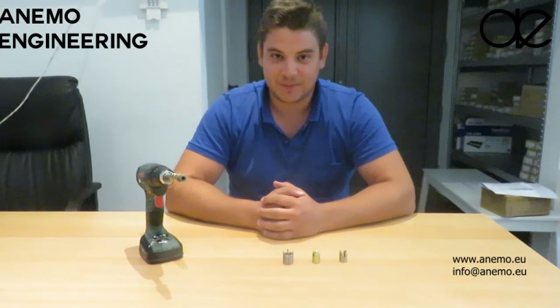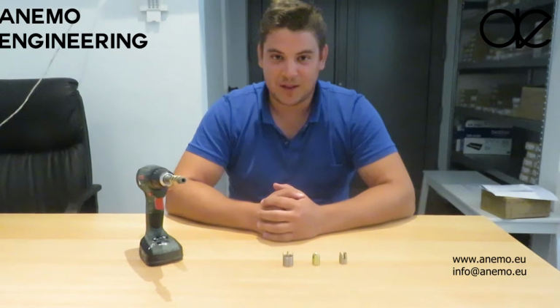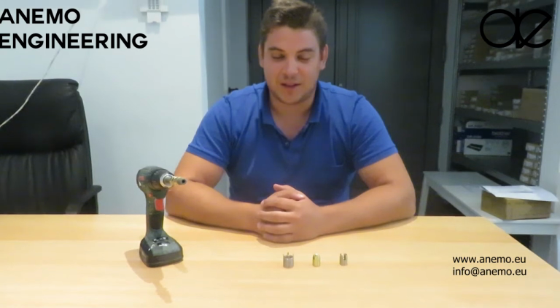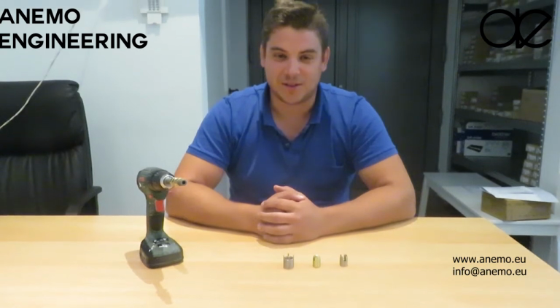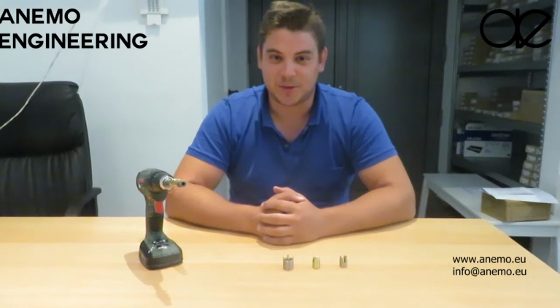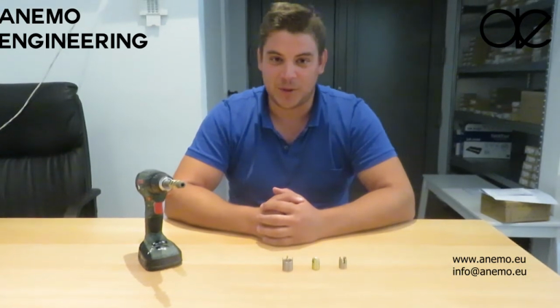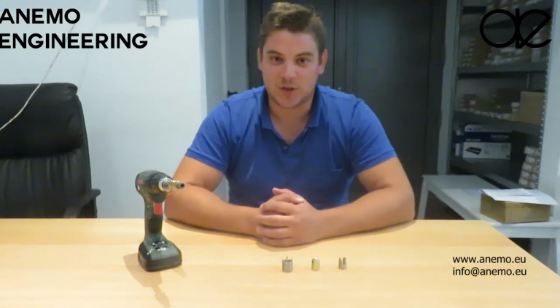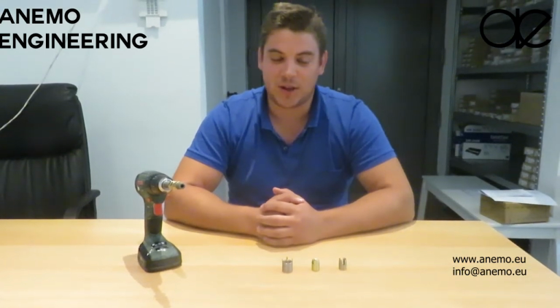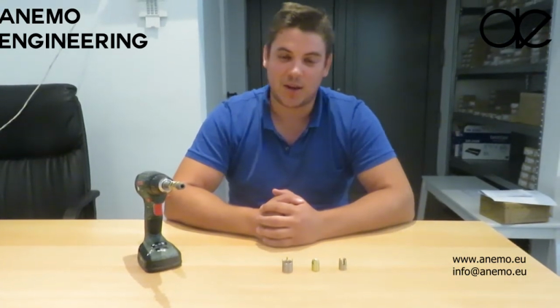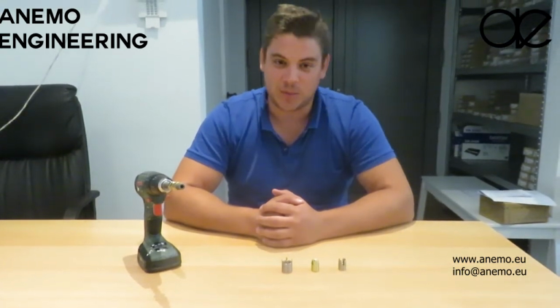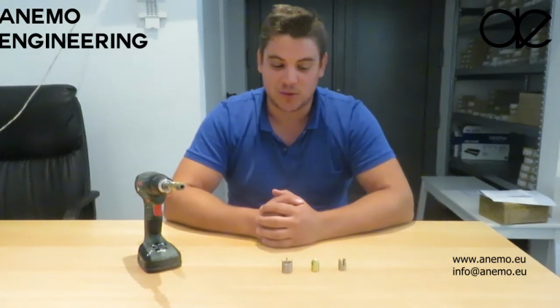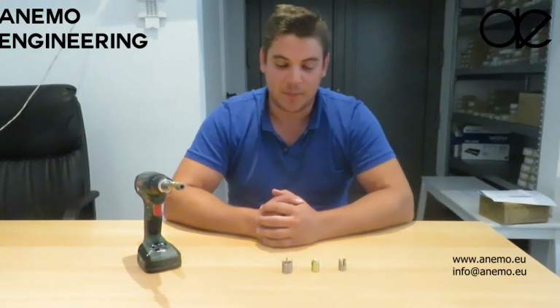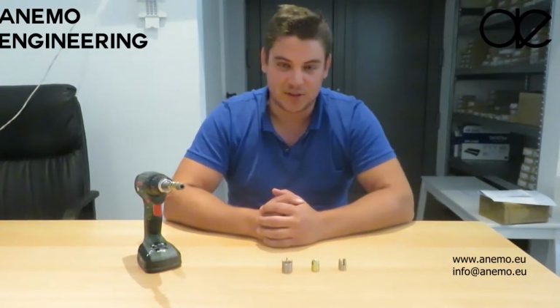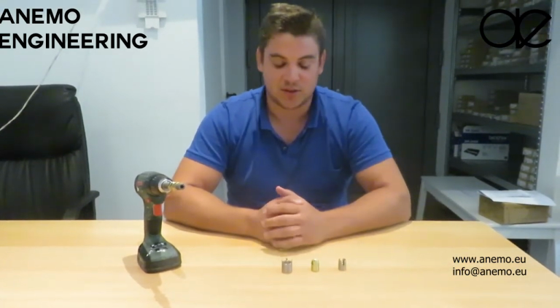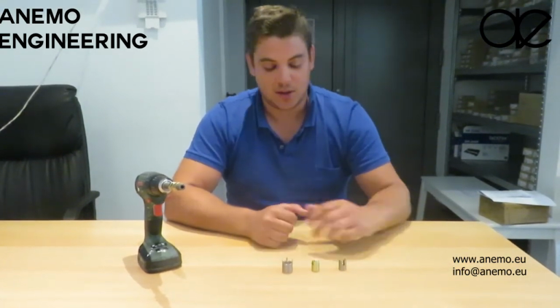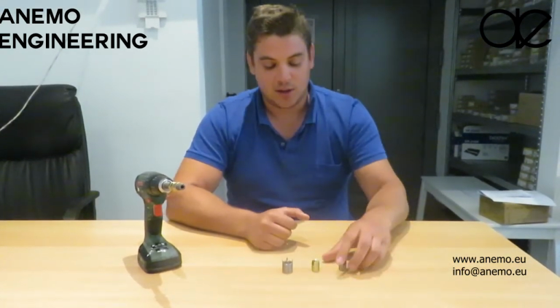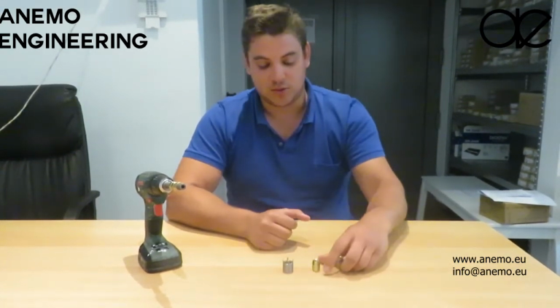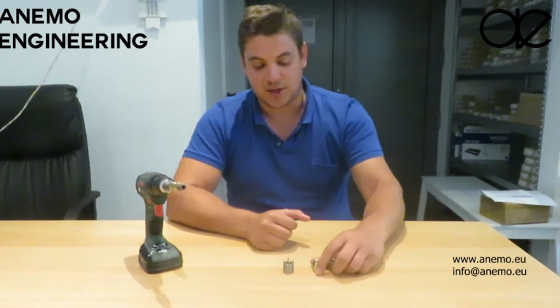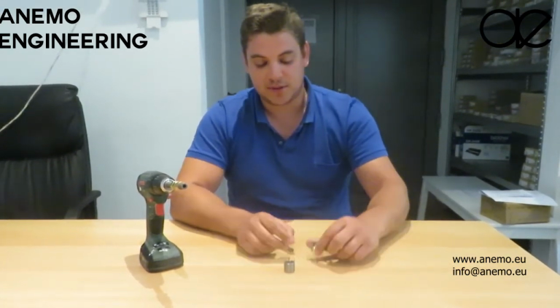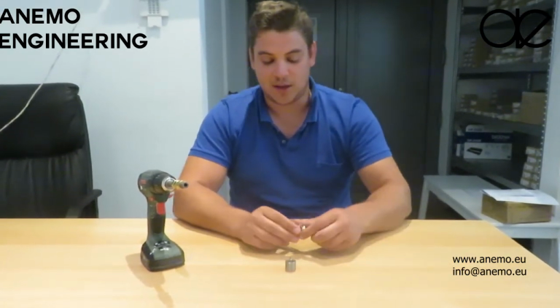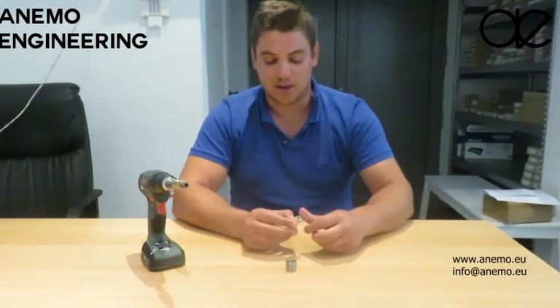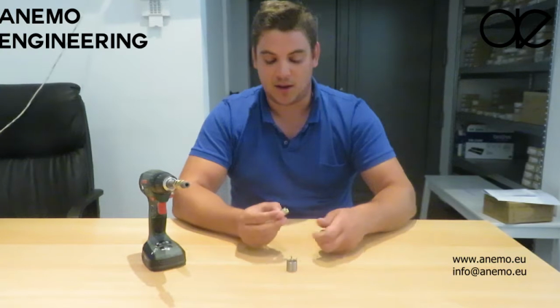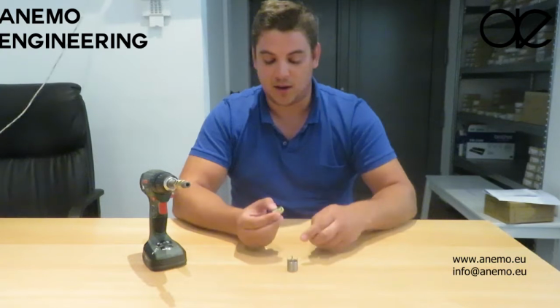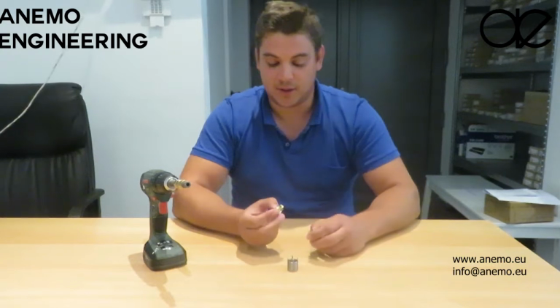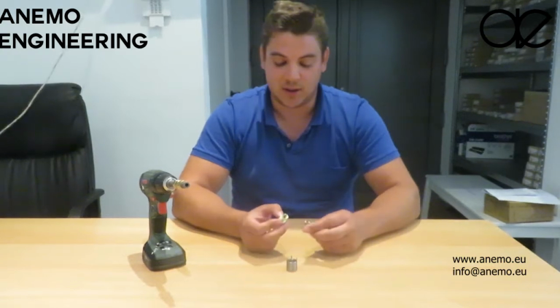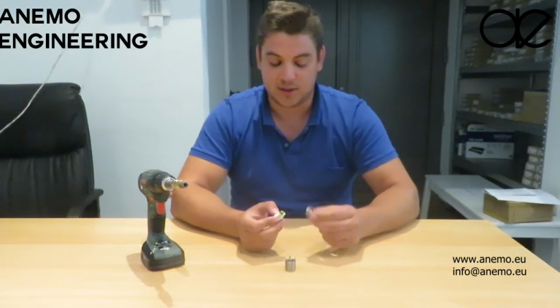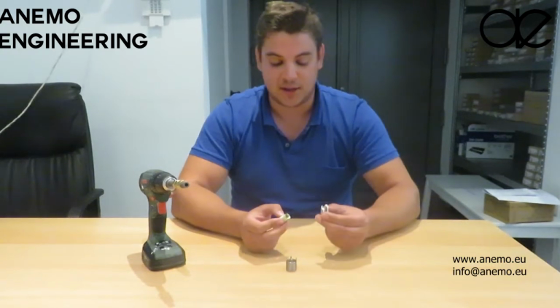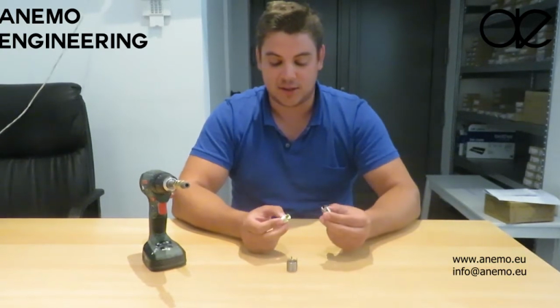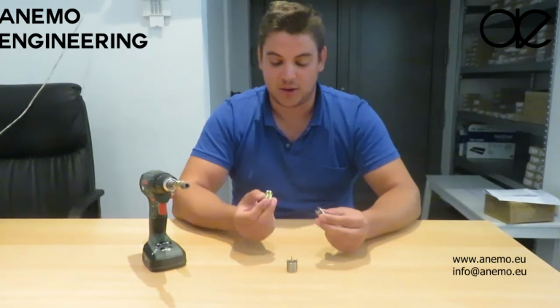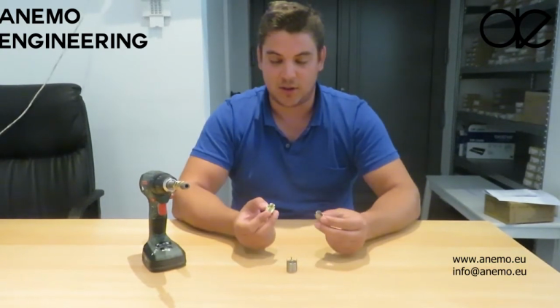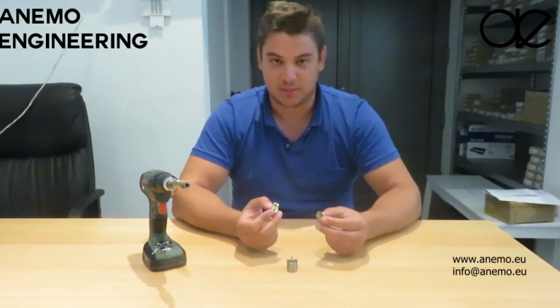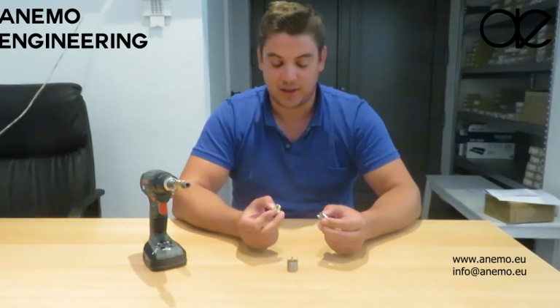Hi, this is Thomas from Emo Engineering and I'm going to present to you the rapid inserts. There are two types, either in stainless steel or in yellow zinc plating.